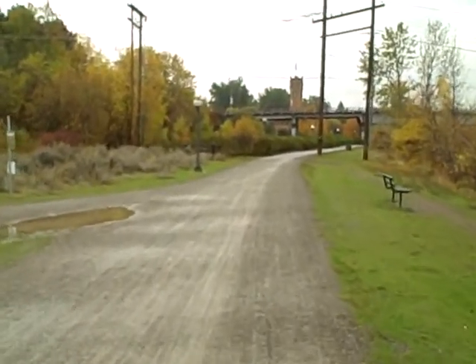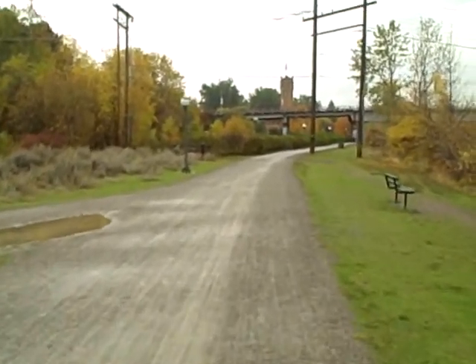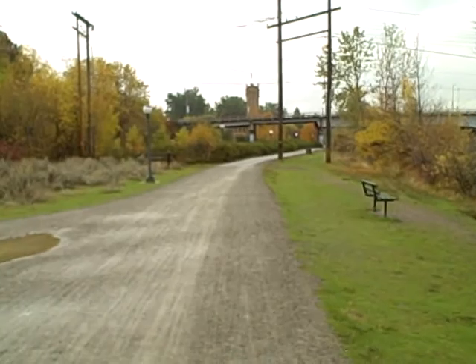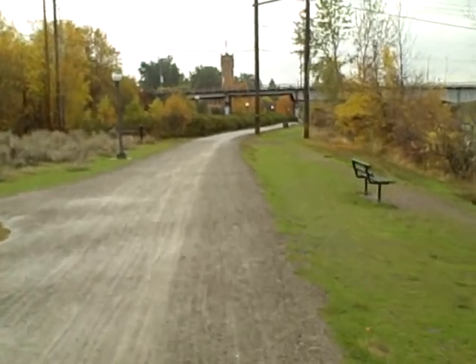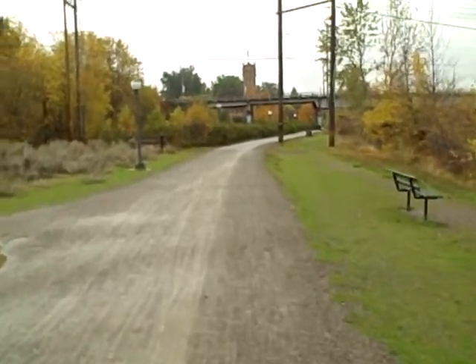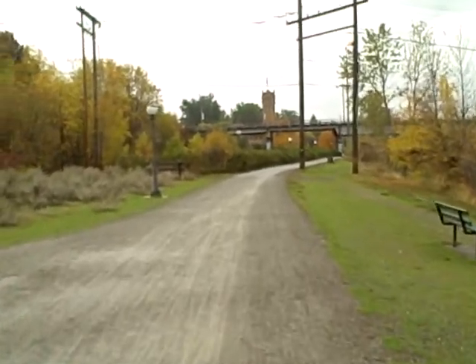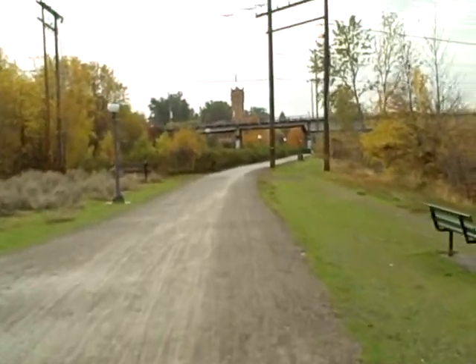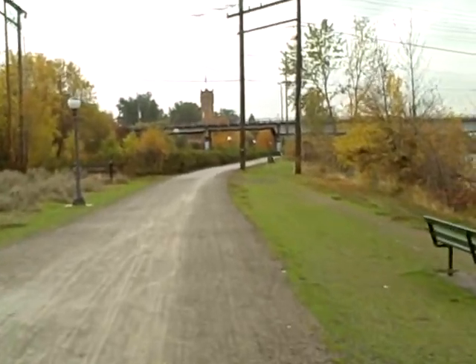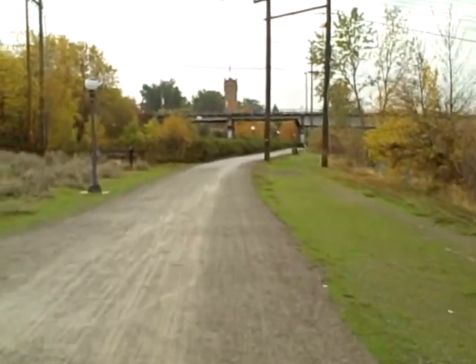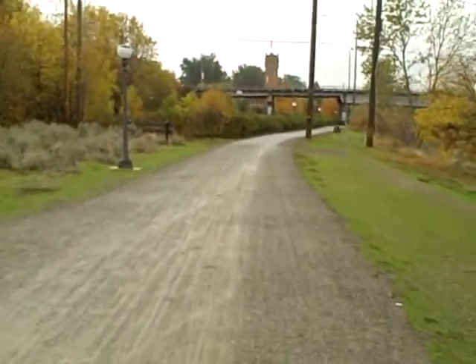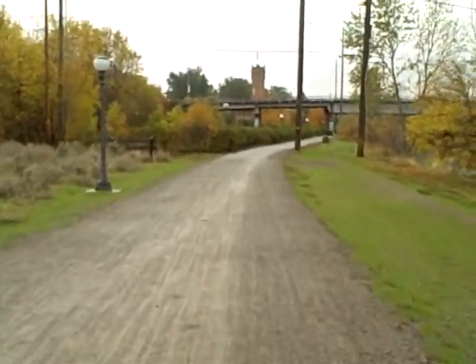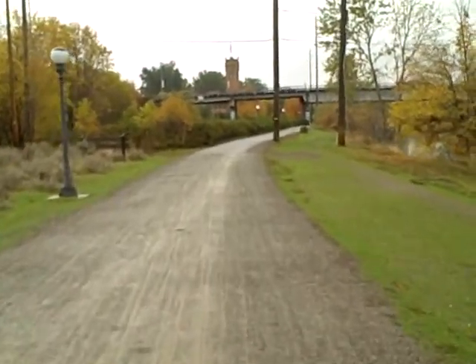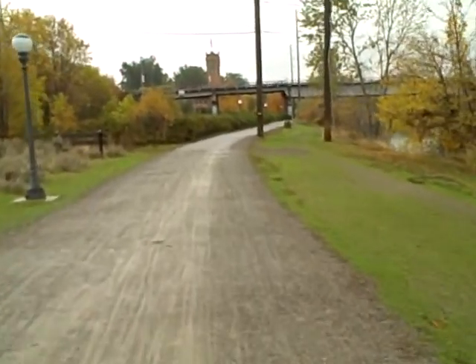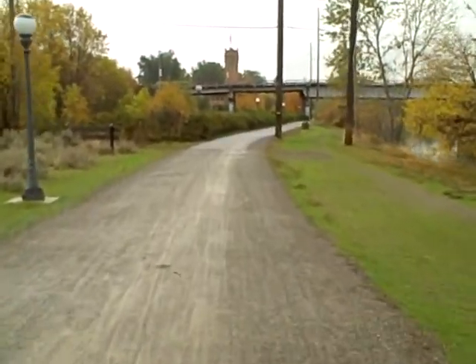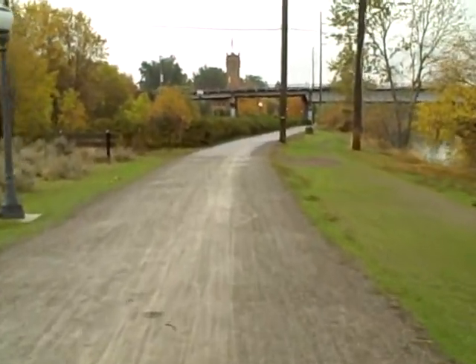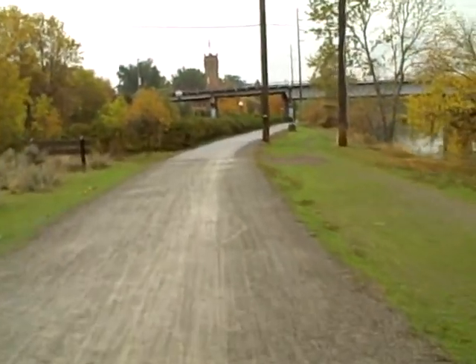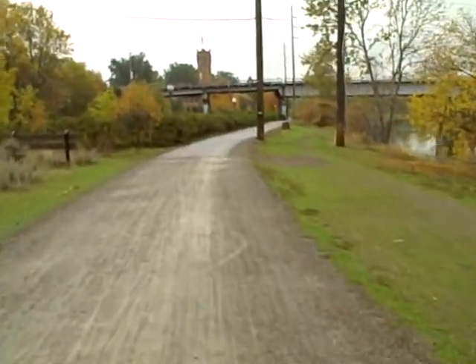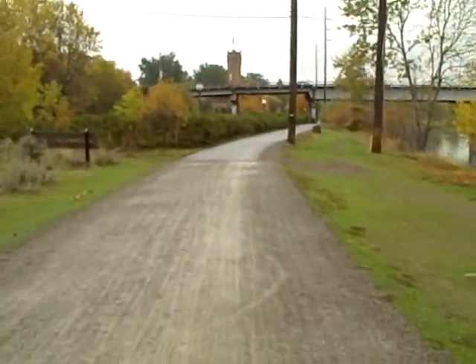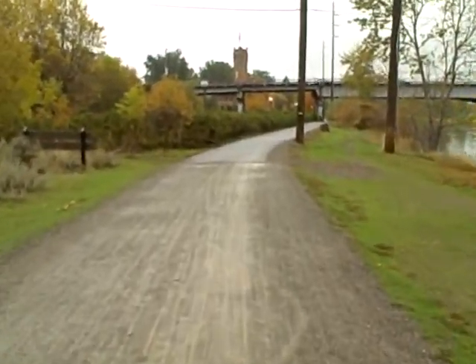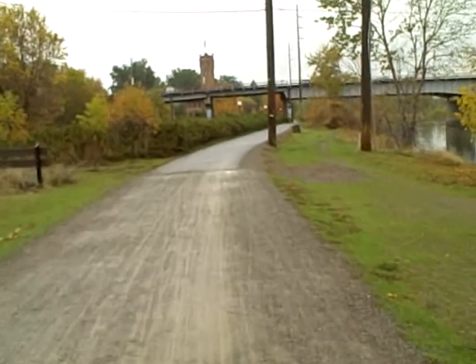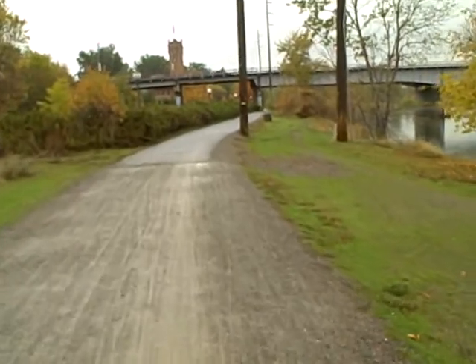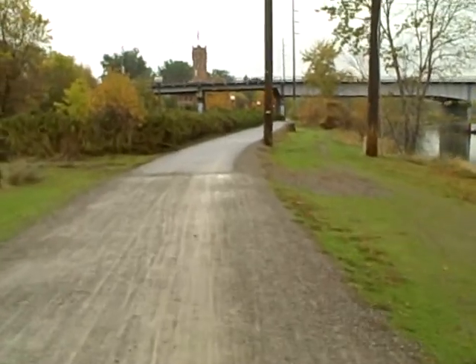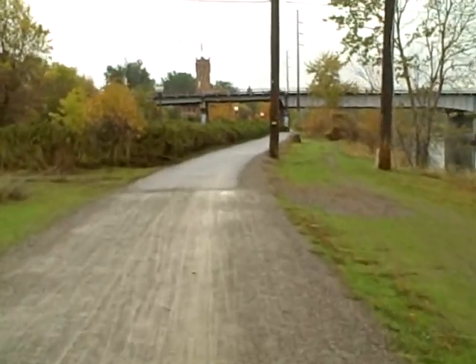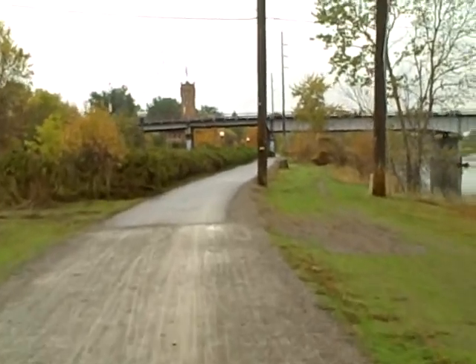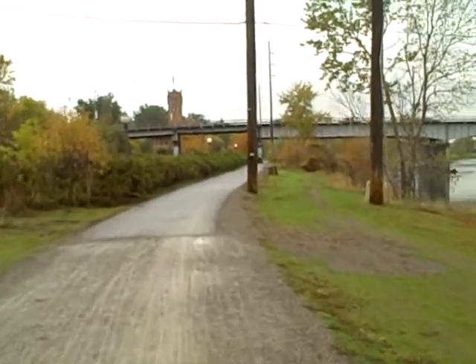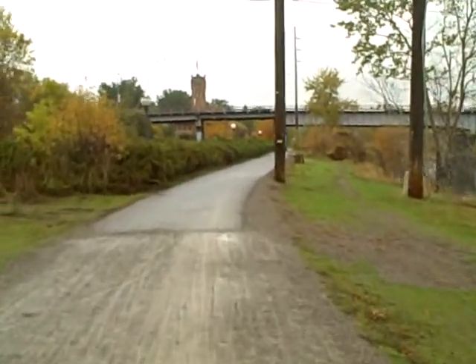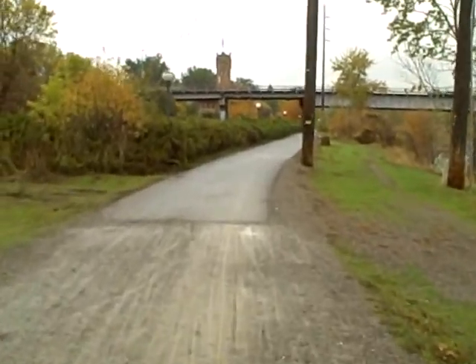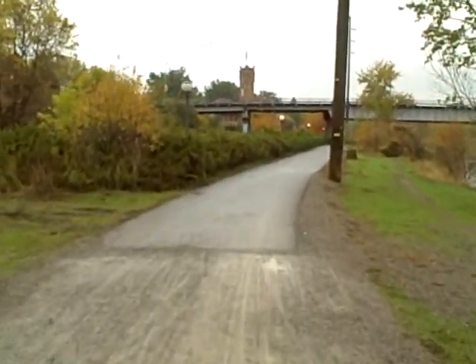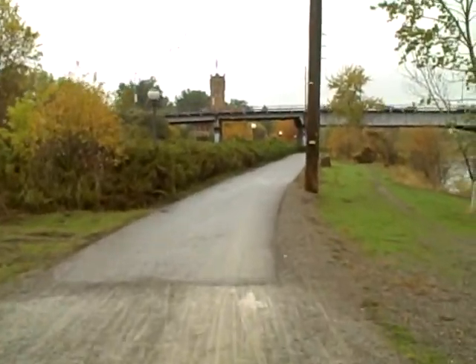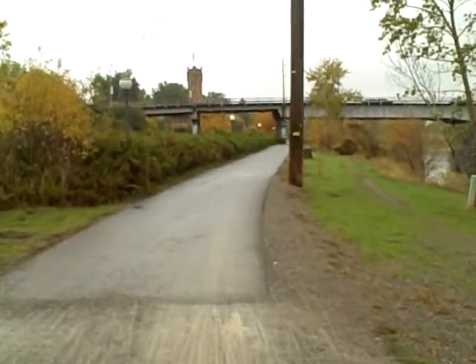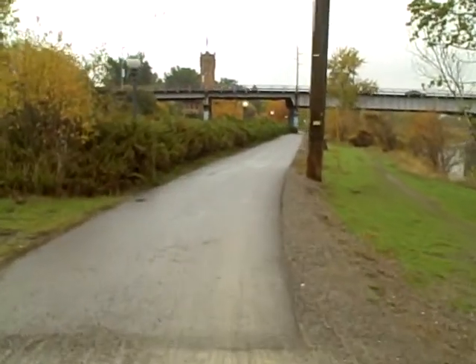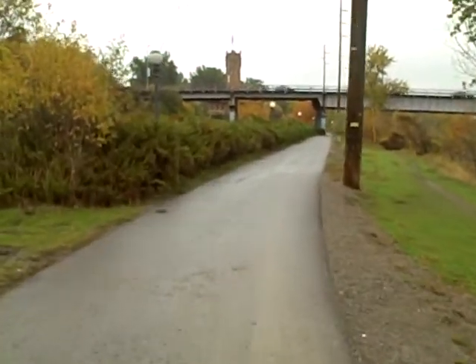It's pretty easy to ride on this trail even after a day of rain. Without fenders you would get some mud splattering.